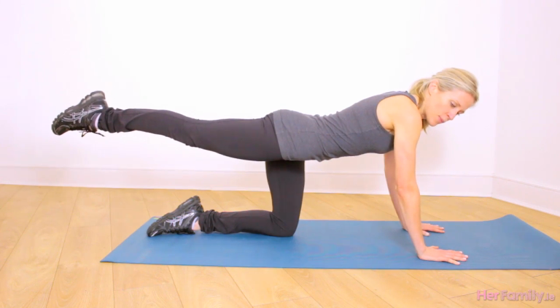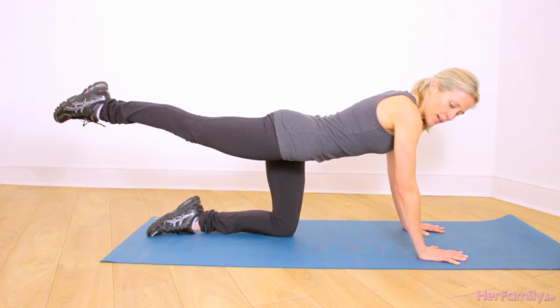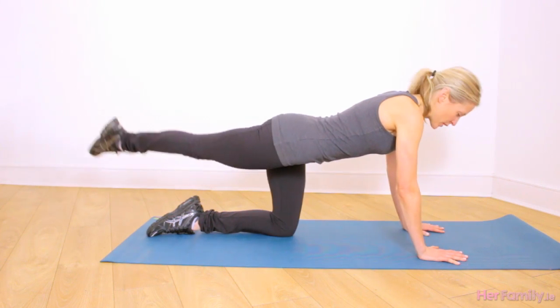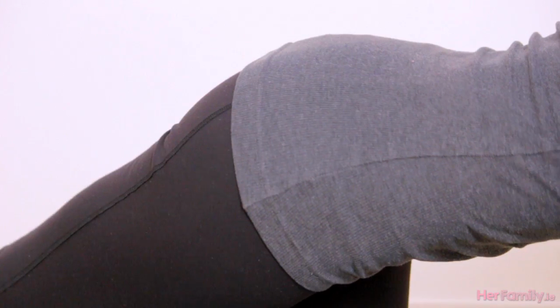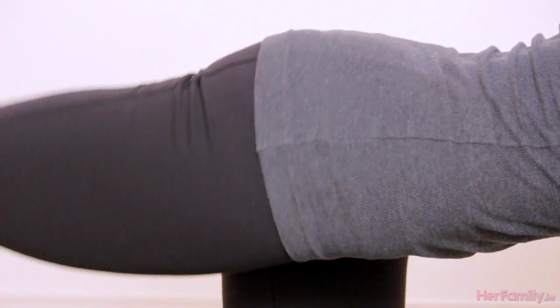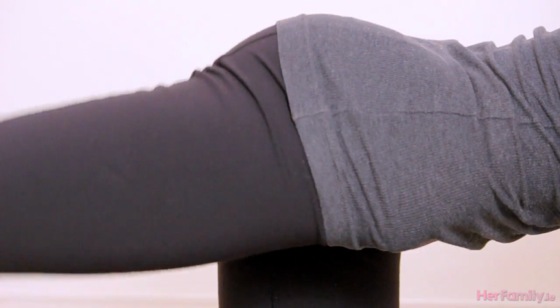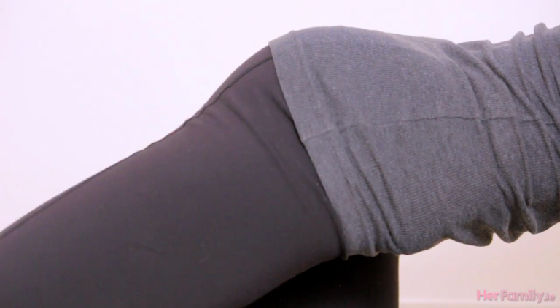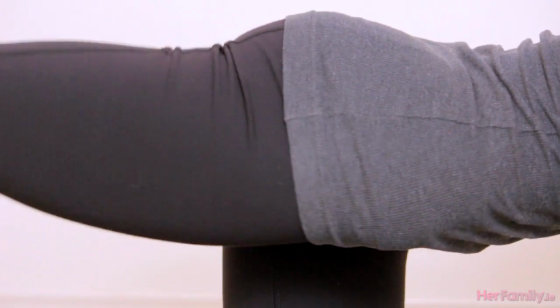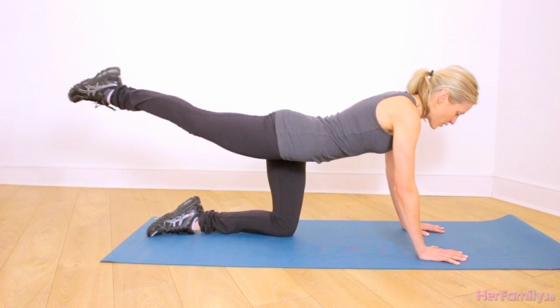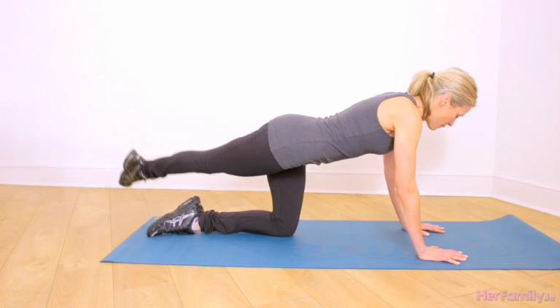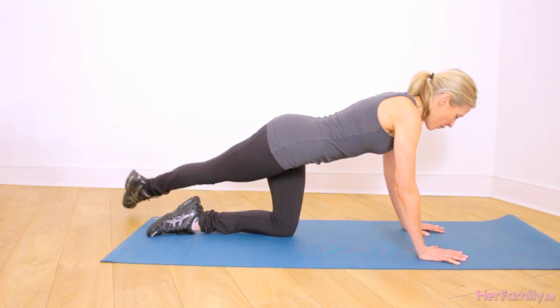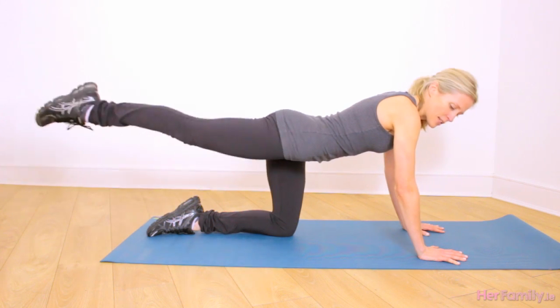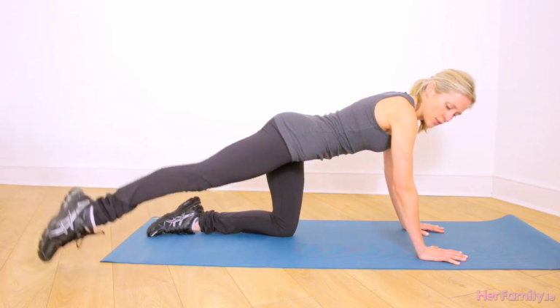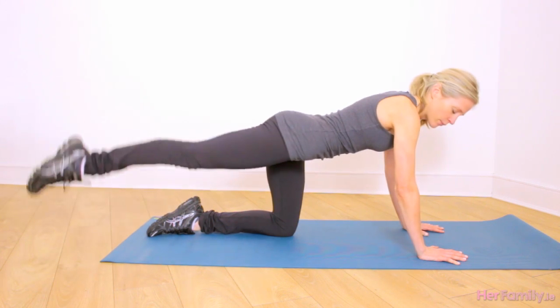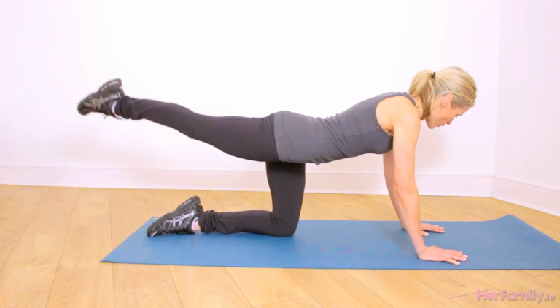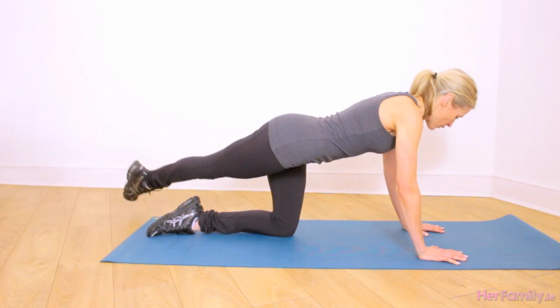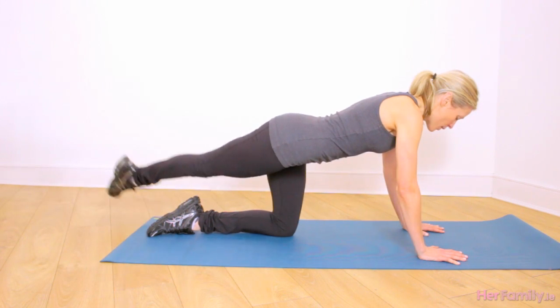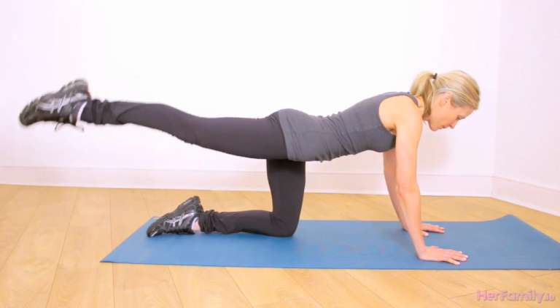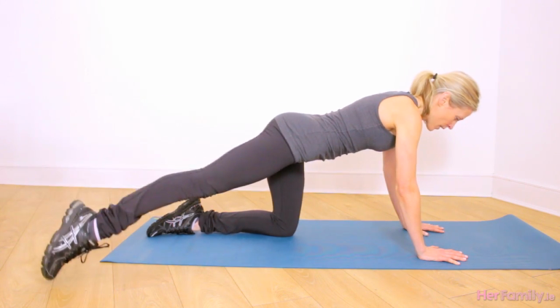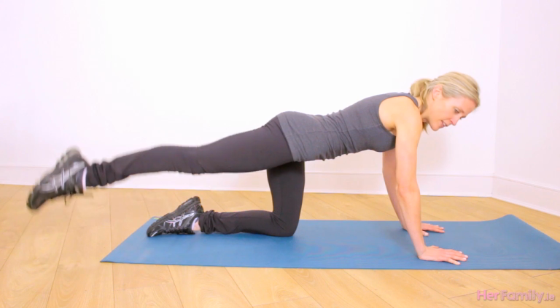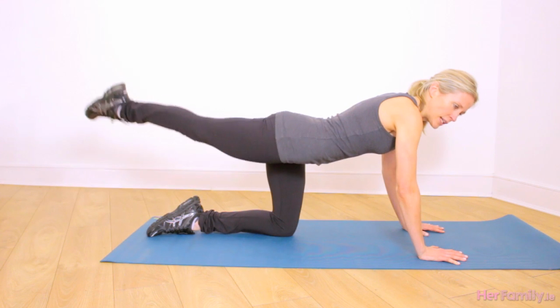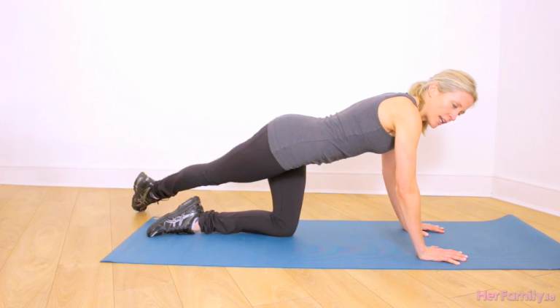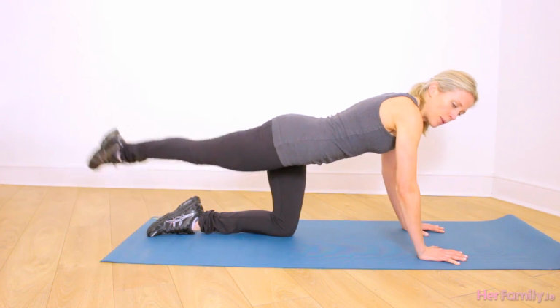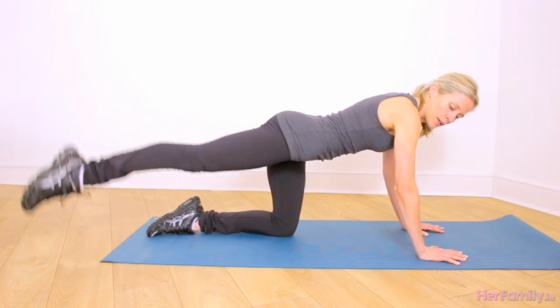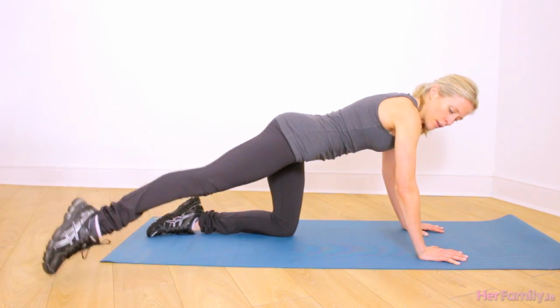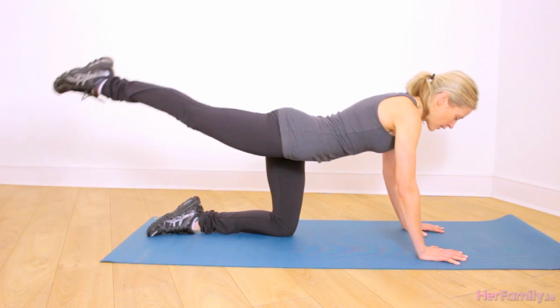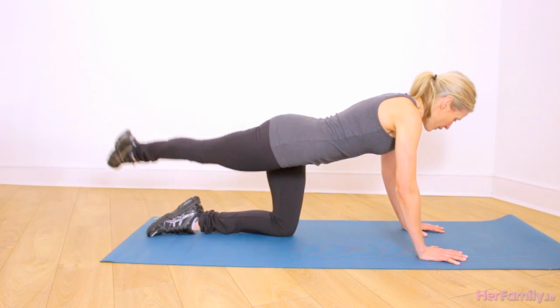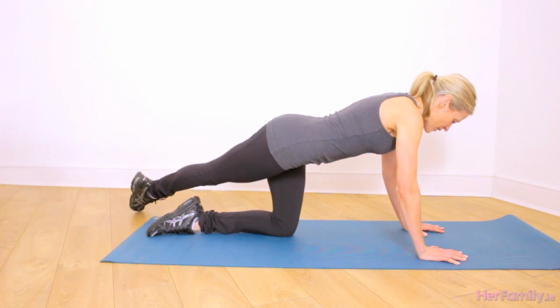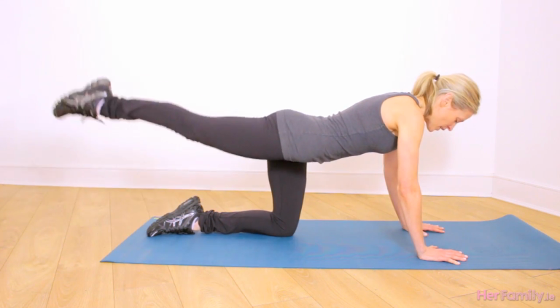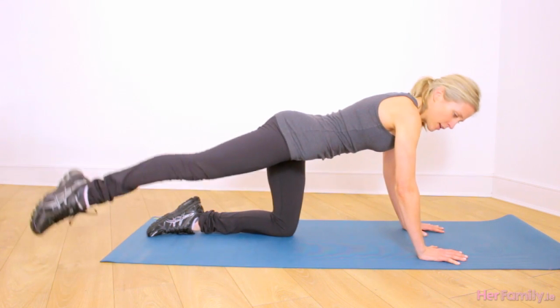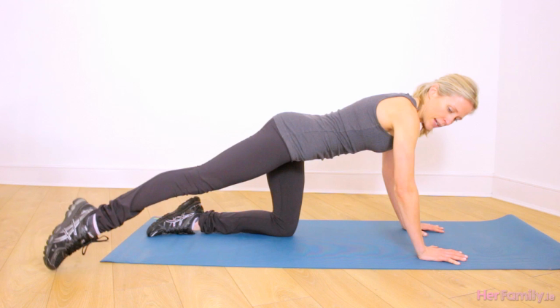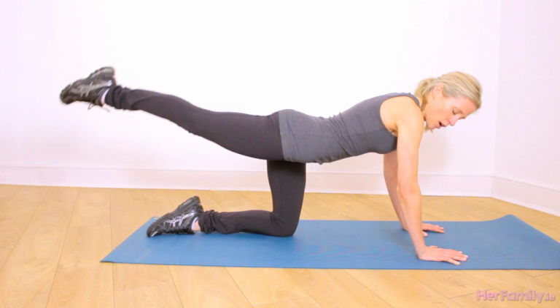And then we start our rainbow — we're going to tap our leg from side to side, in and out, sweeping up as we do so. That's creating our rainbow motion and you're going to feel this really working into your bum.